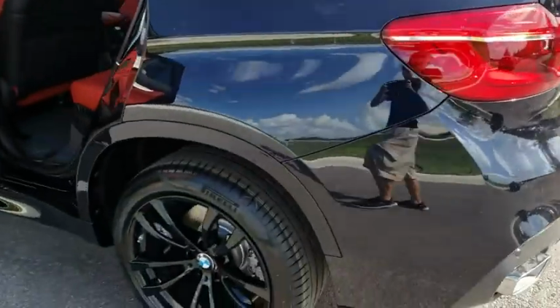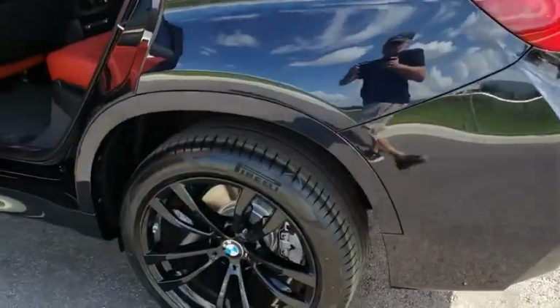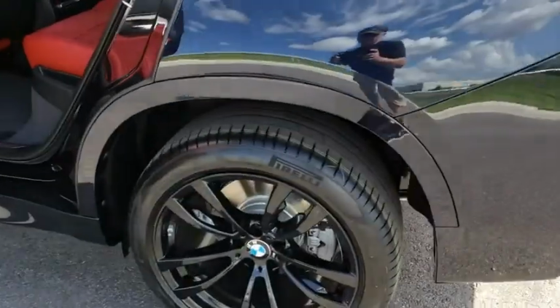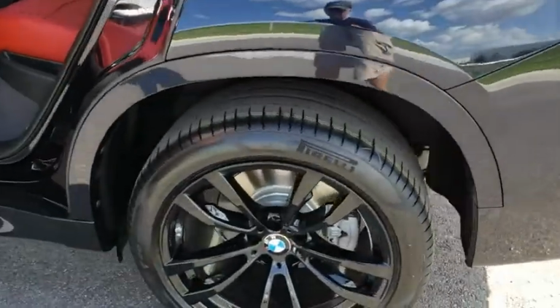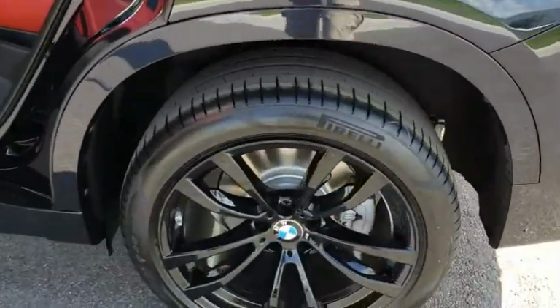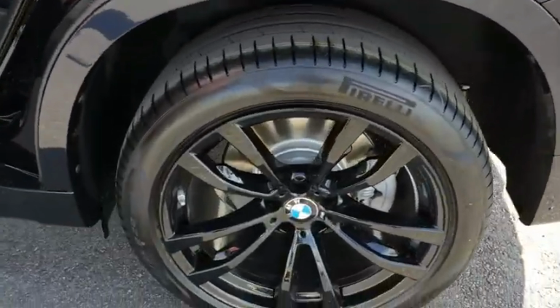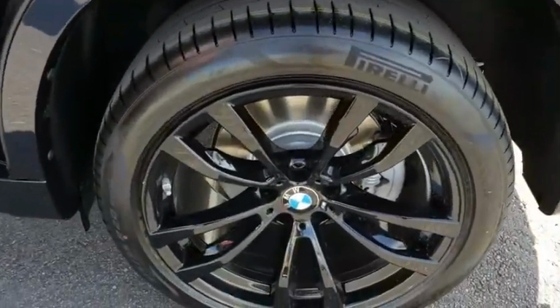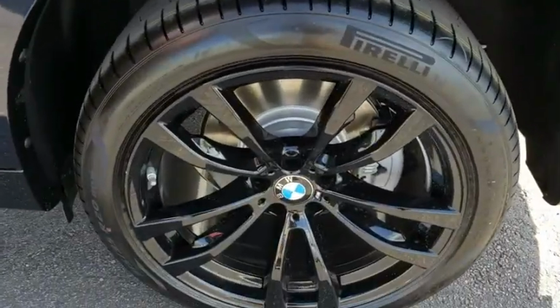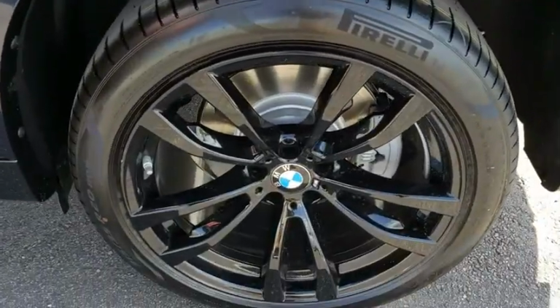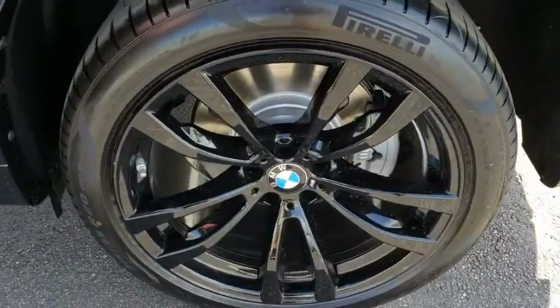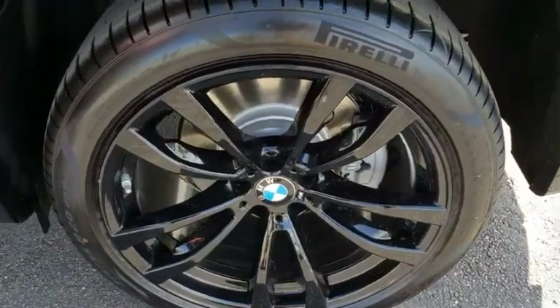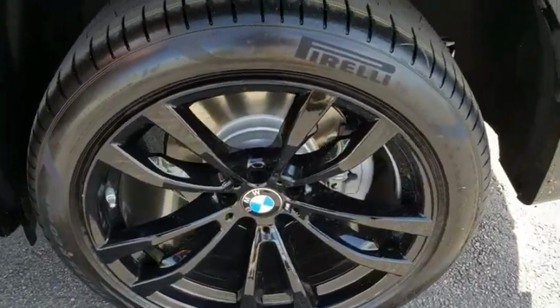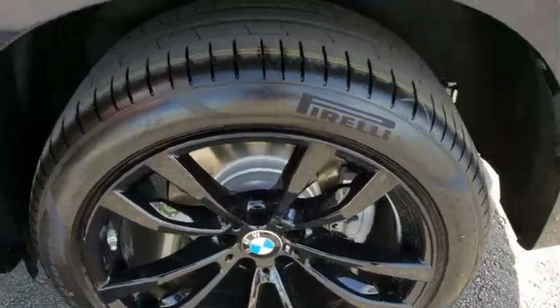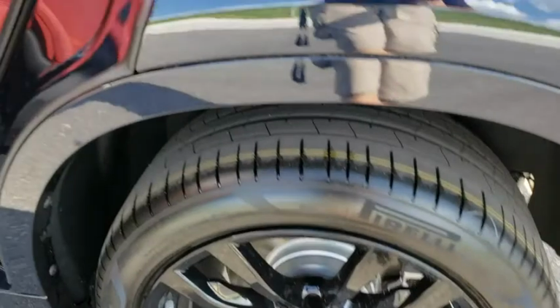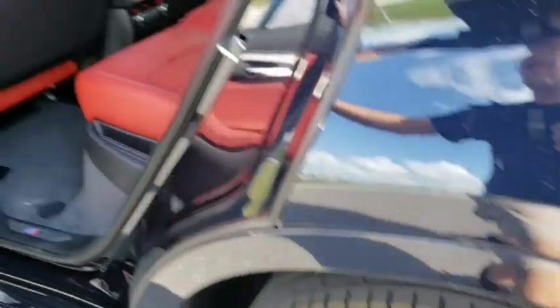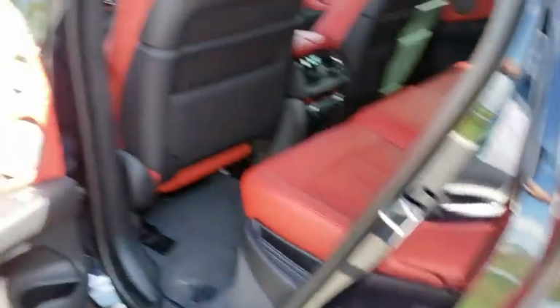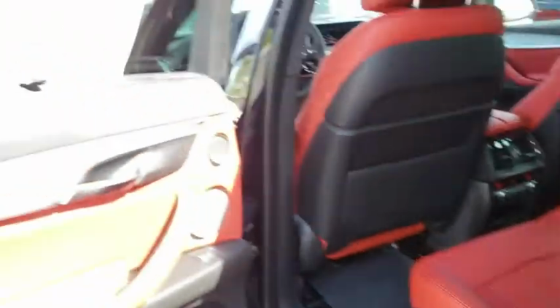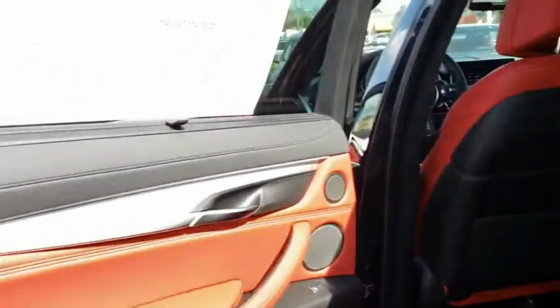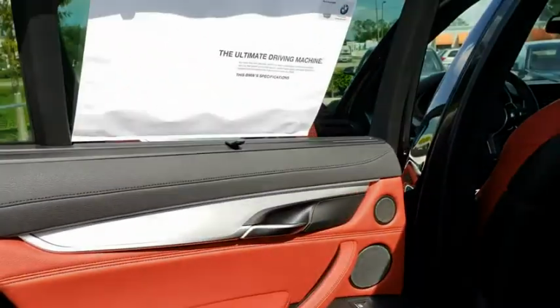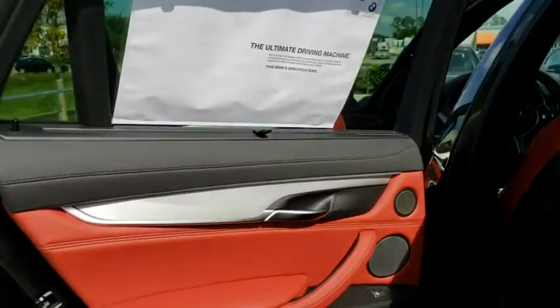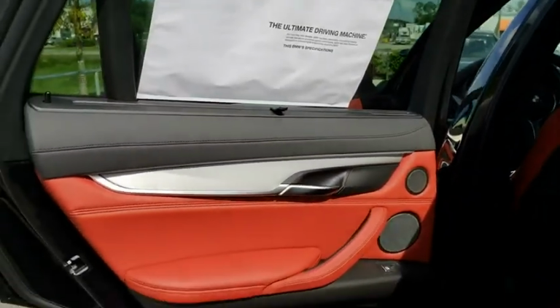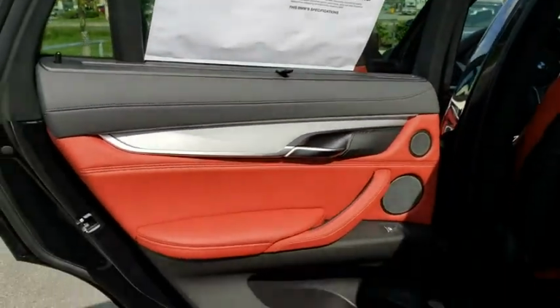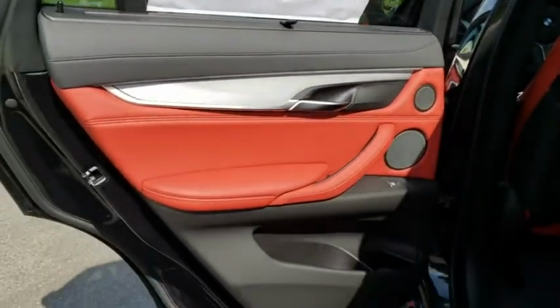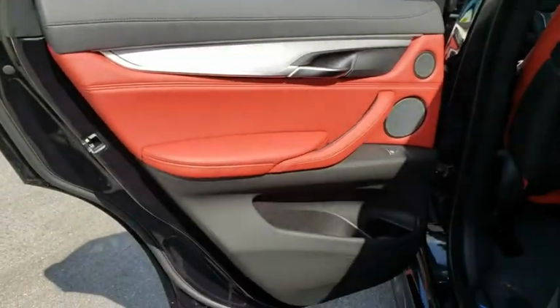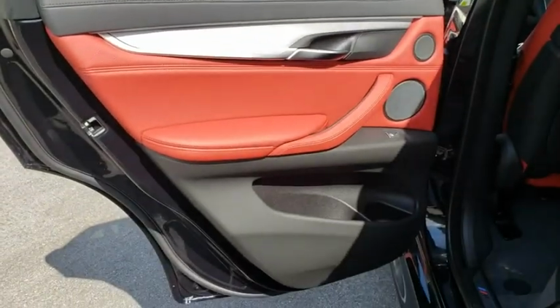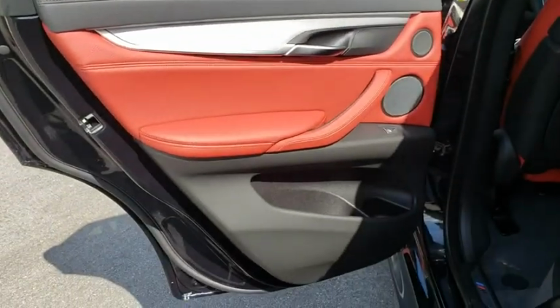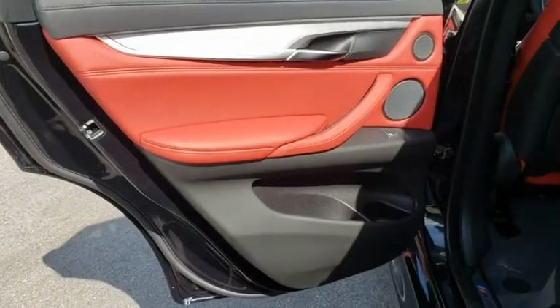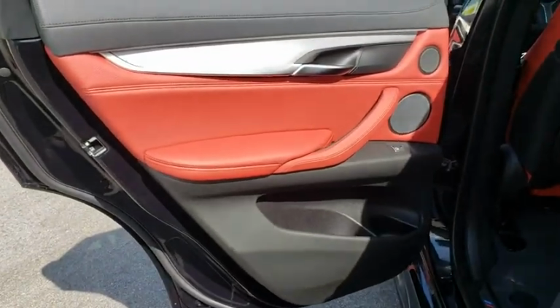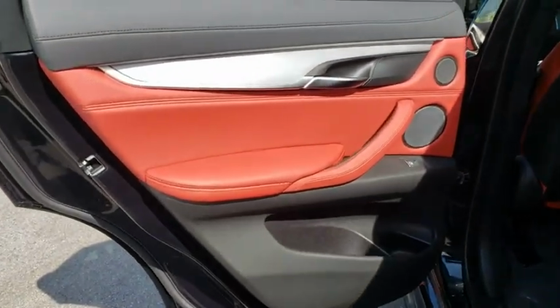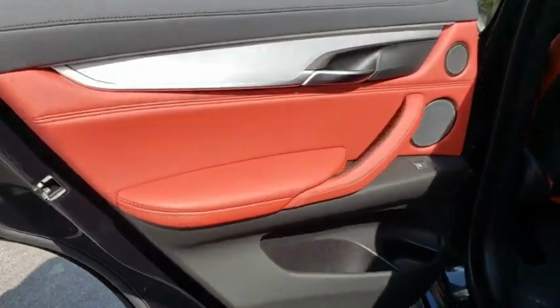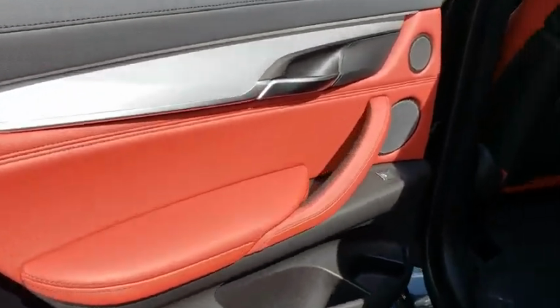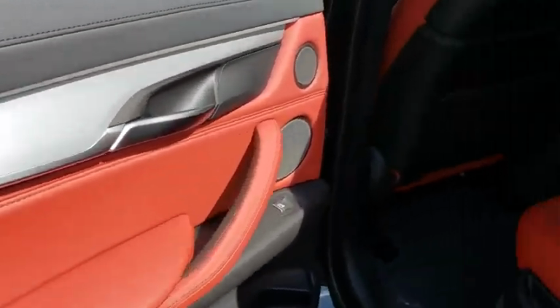All-wheel drive, navigation system, stability control, traction control, power liftgate, lane departure warning, power passenger seat, backup camera.